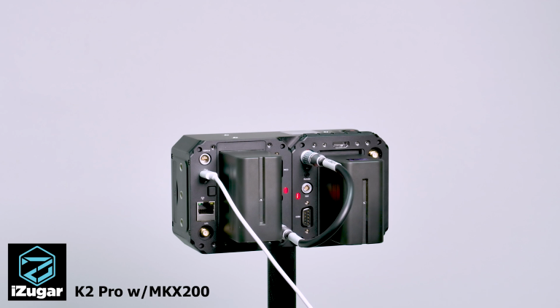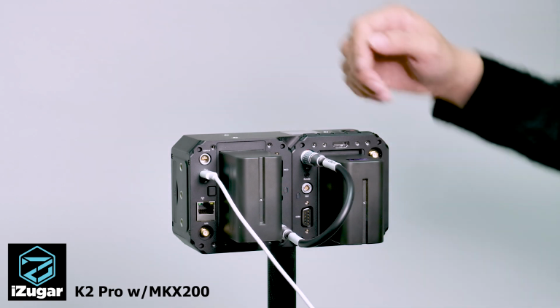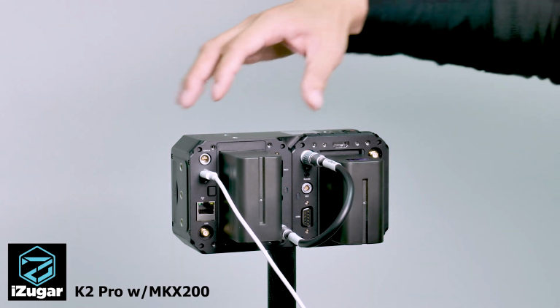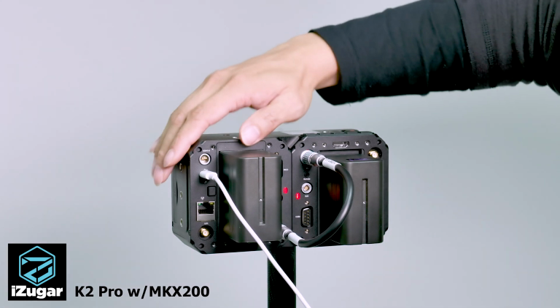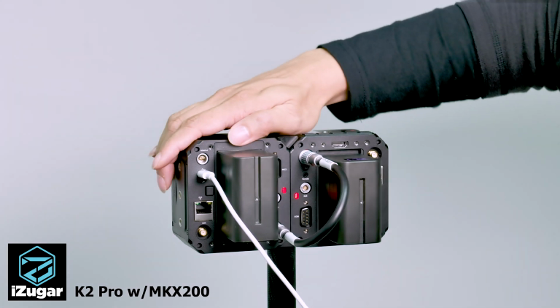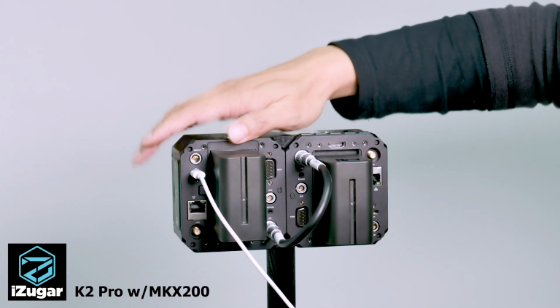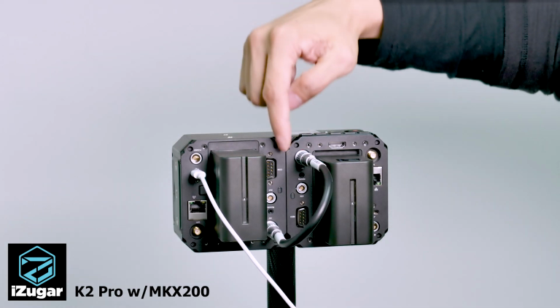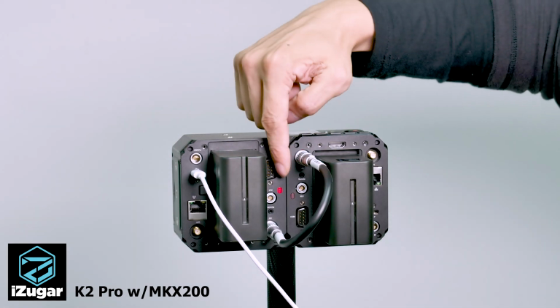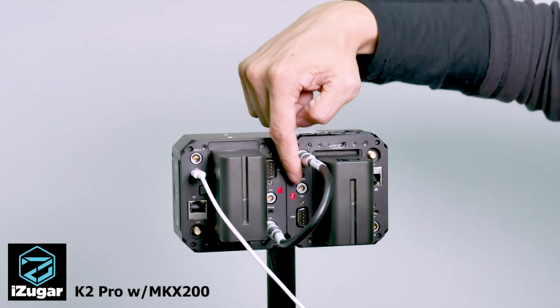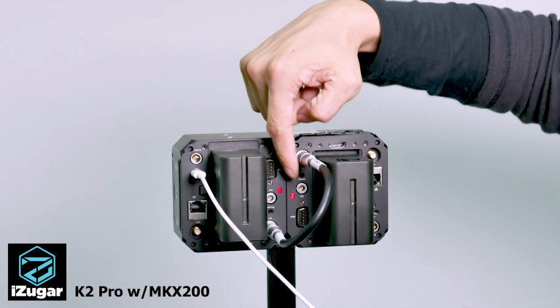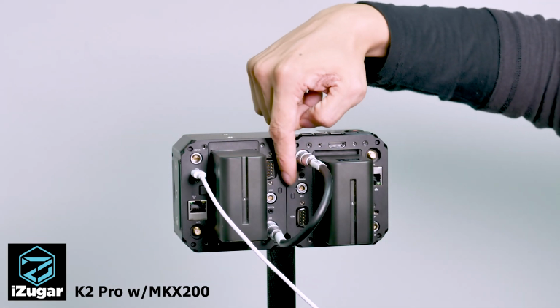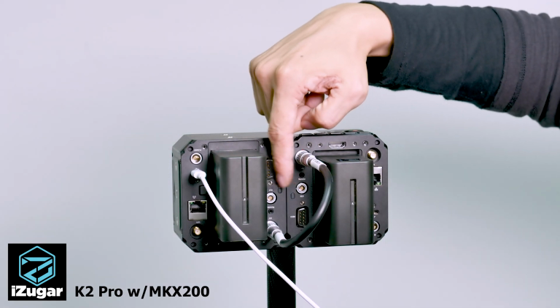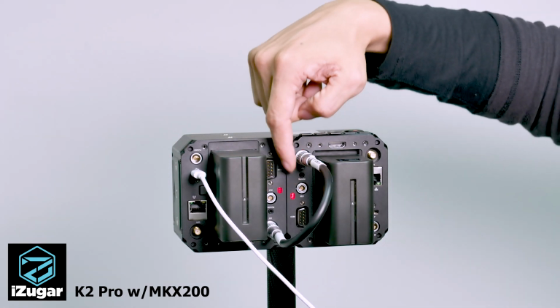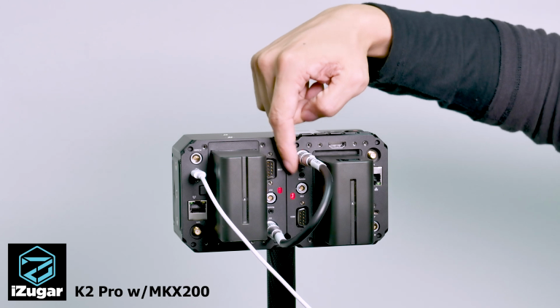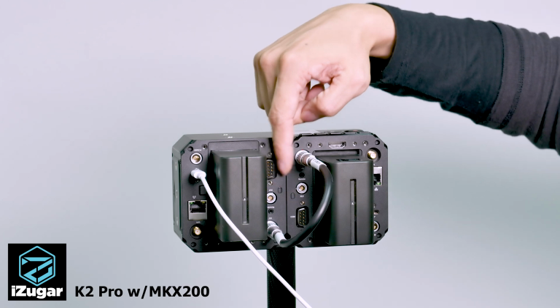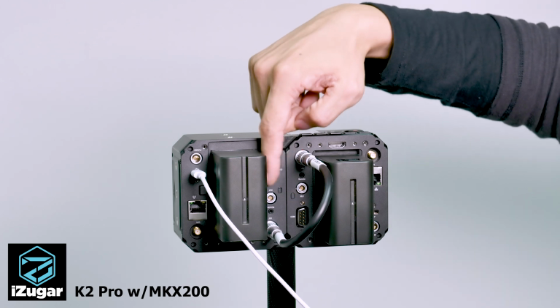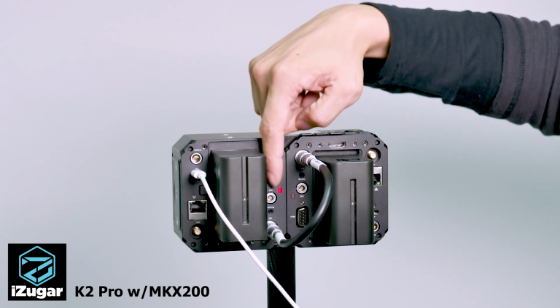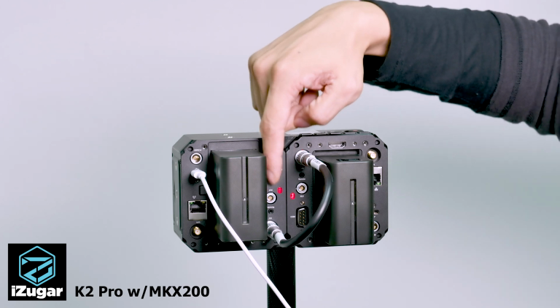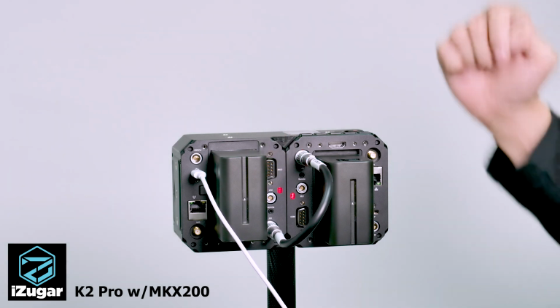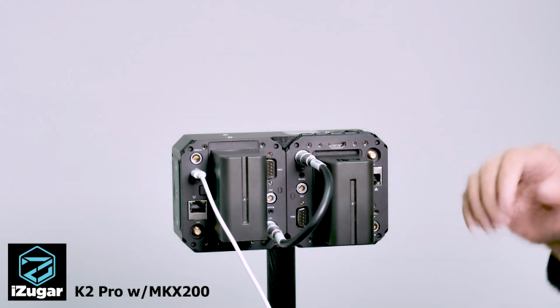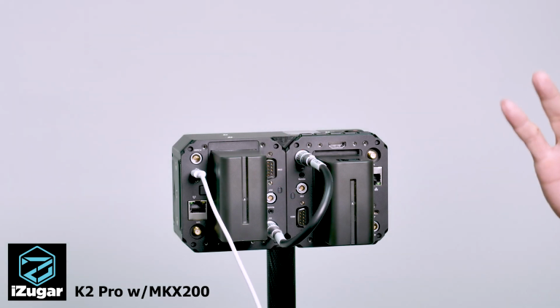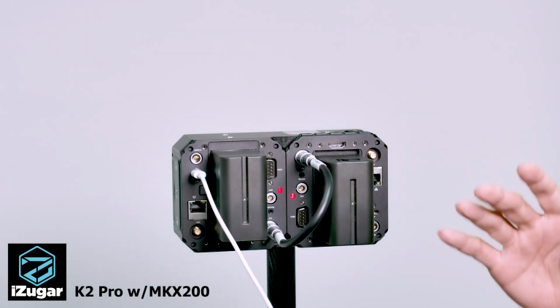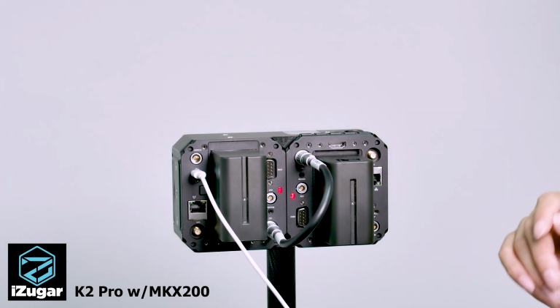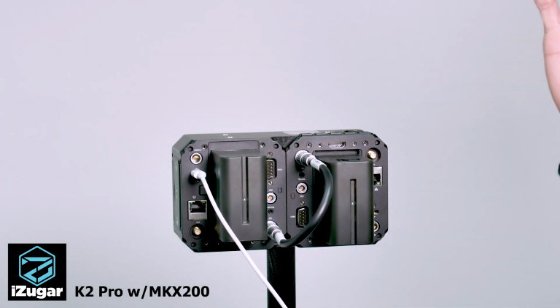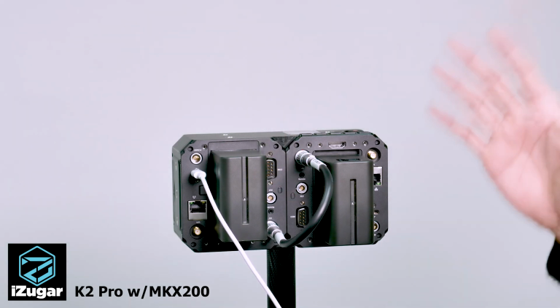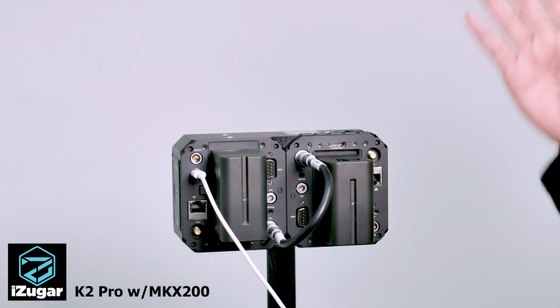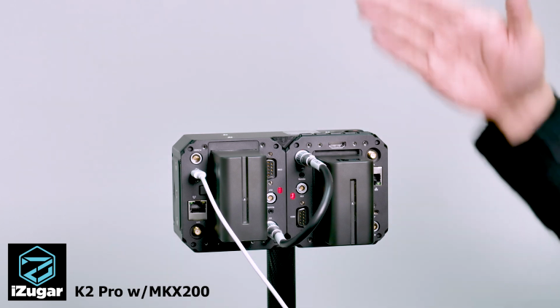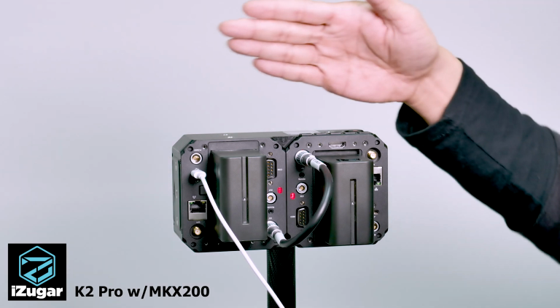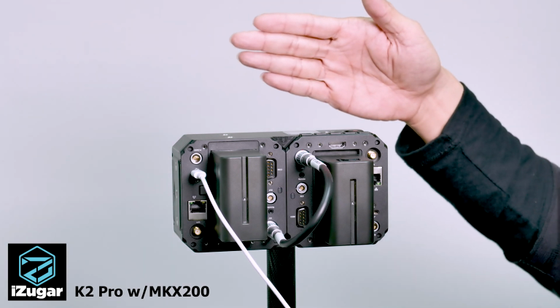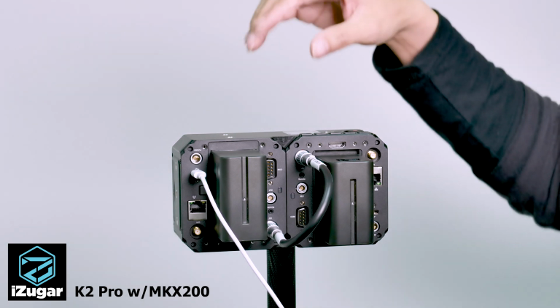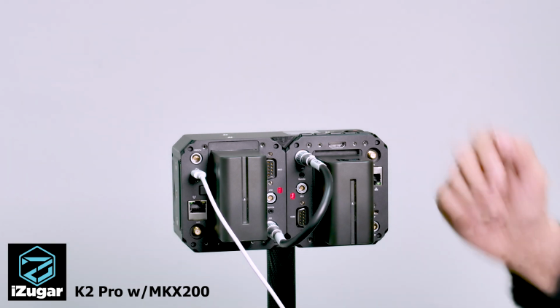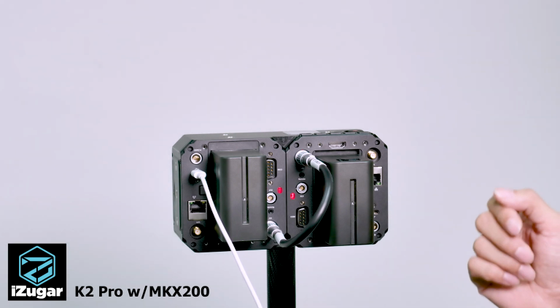You may also notice the blinking lights on the cameras. They are not blinking in a fully synchronized fashion, but this is totally okay because the video will be in sync no matter how the lights are blinking.